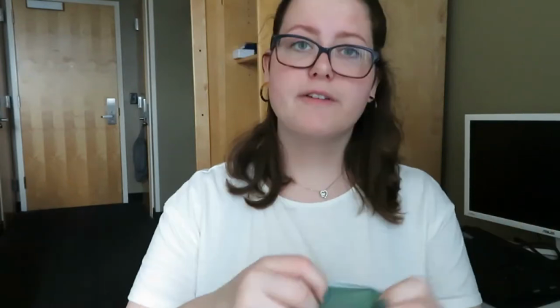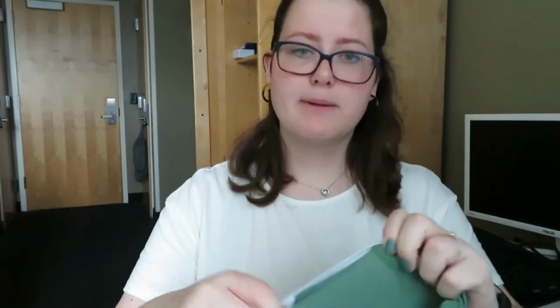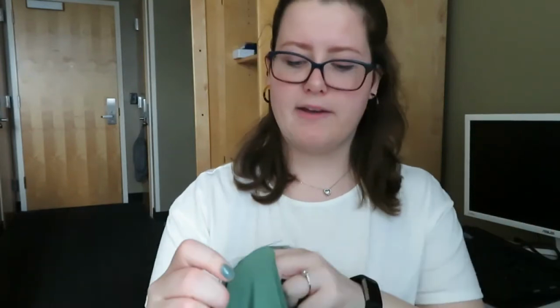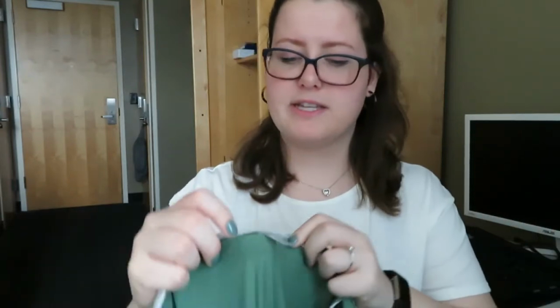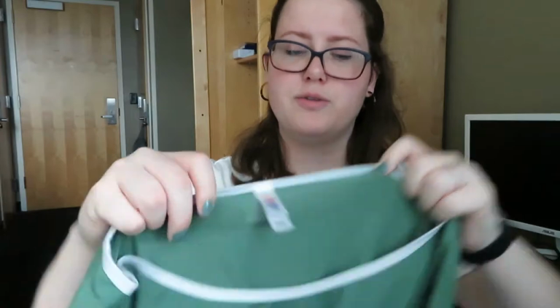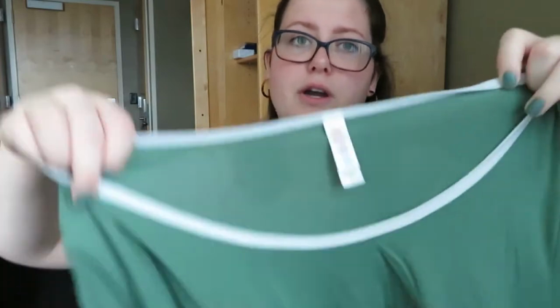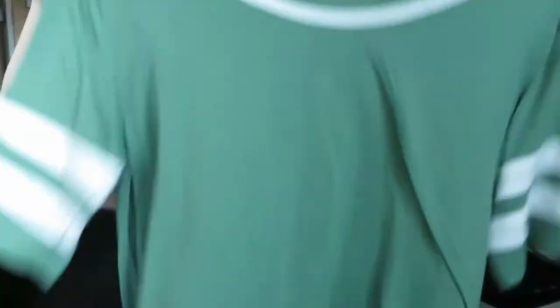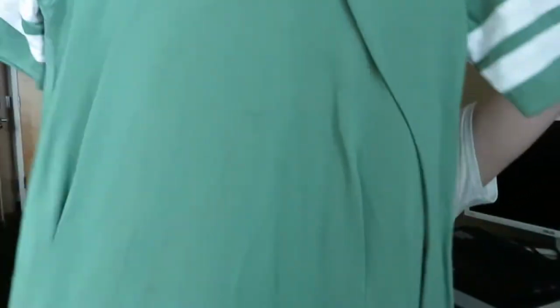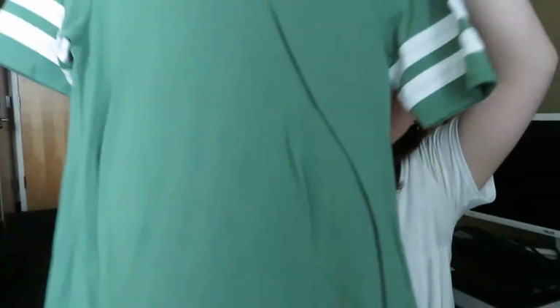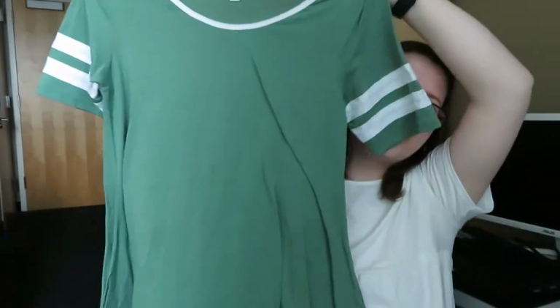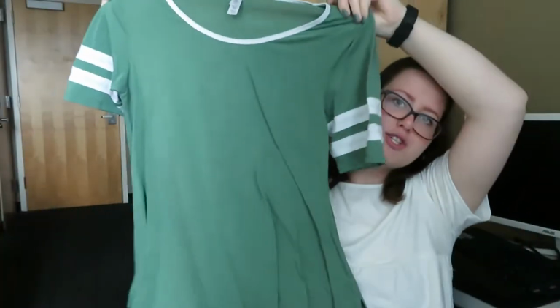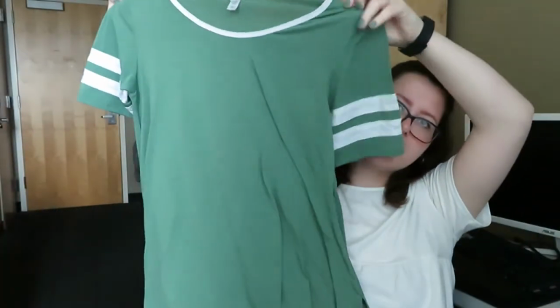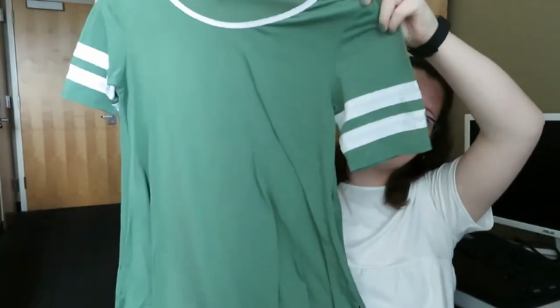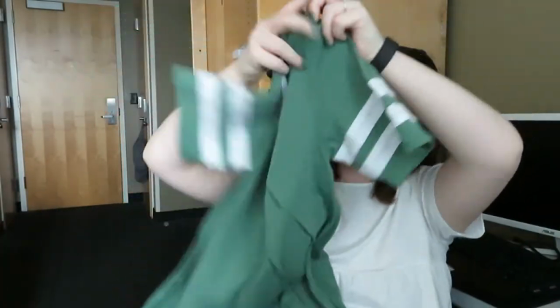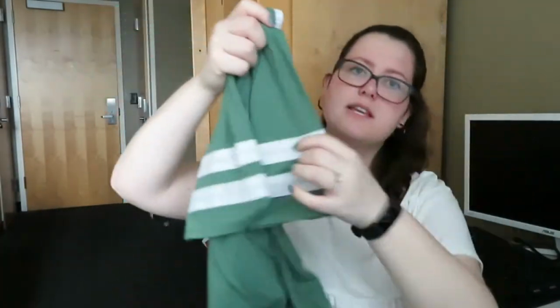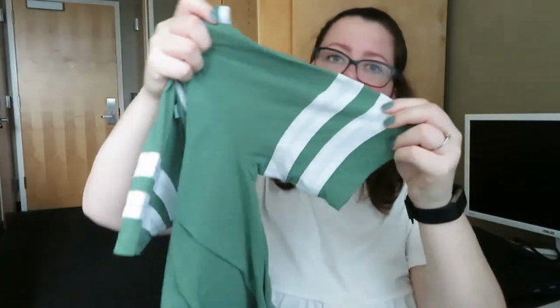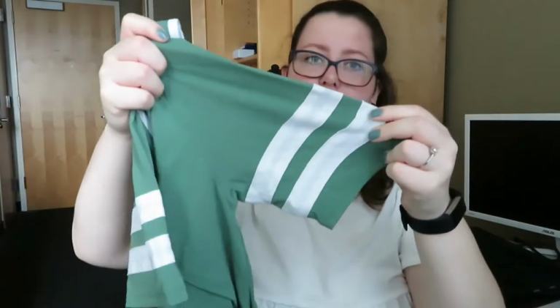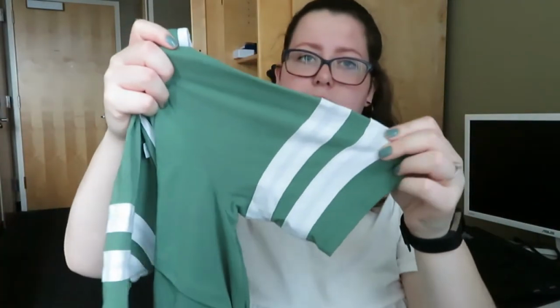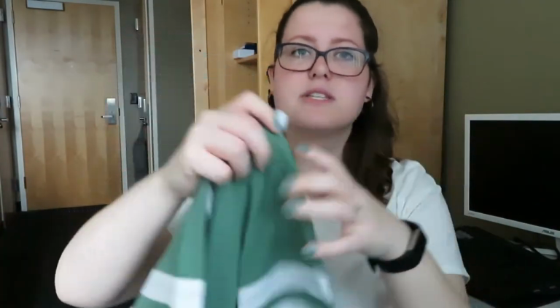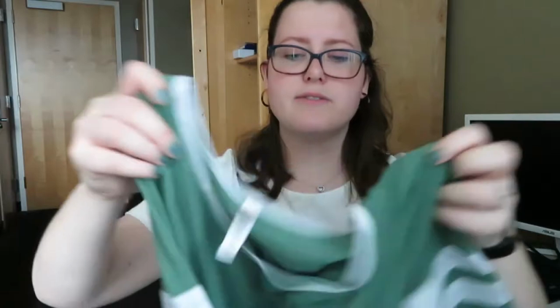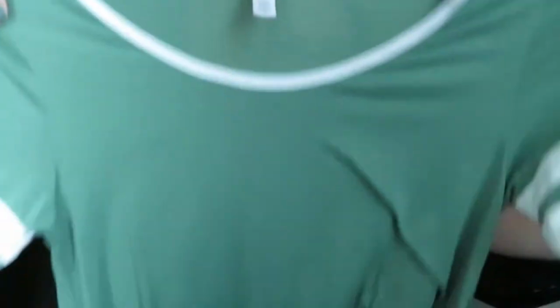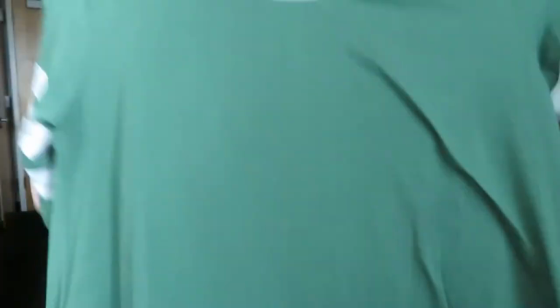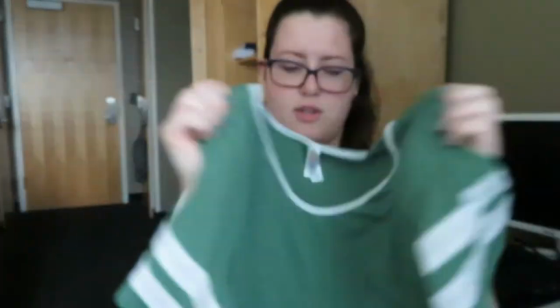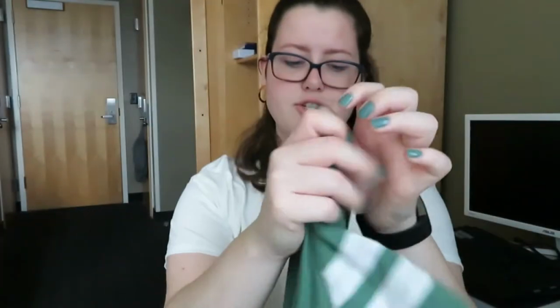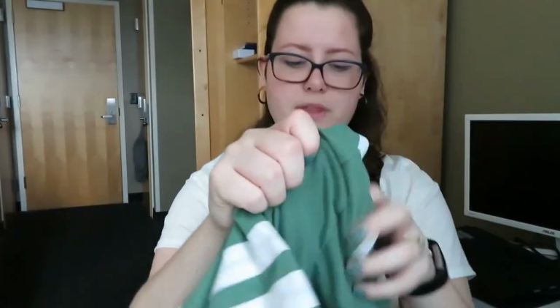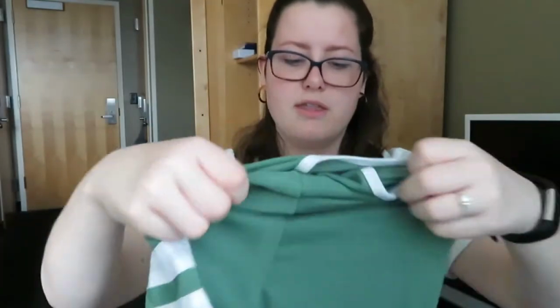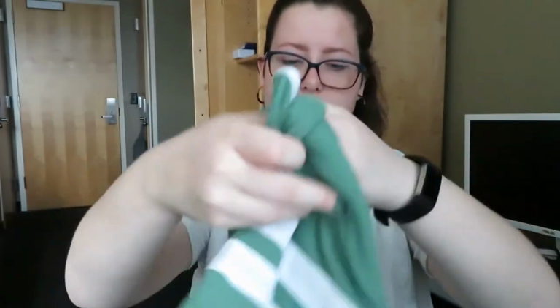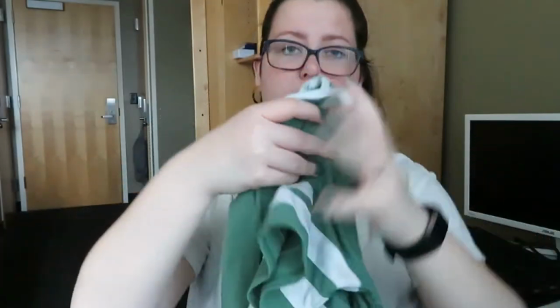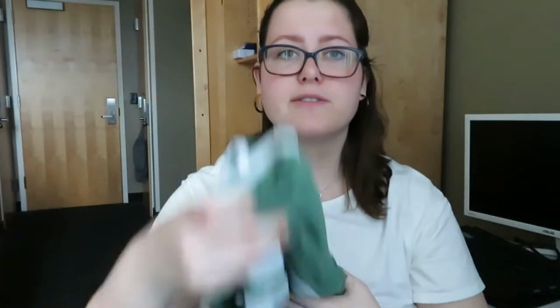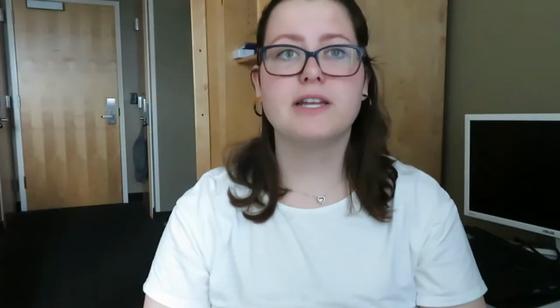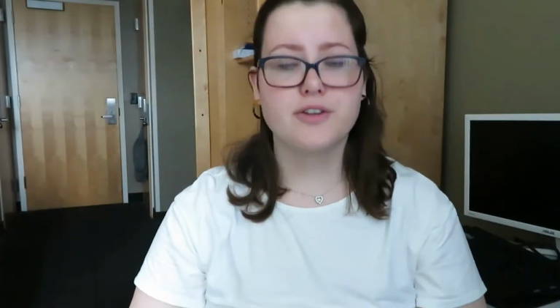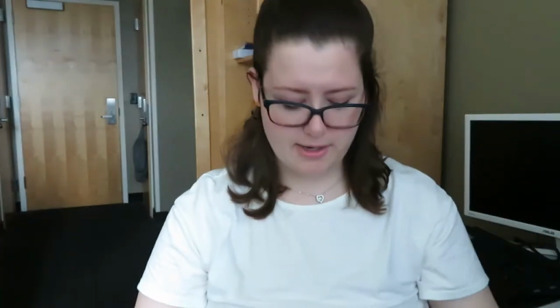The first item I have is a Luluro green shirt. It has little stripes on the sleeves and it's a size large. This is on my closet for $8 right now.